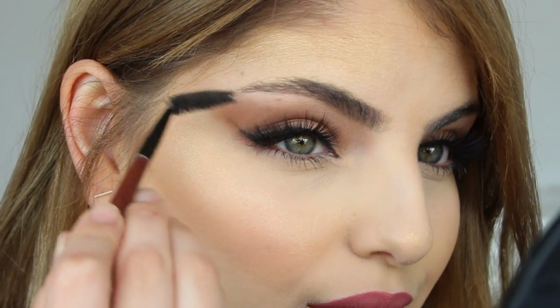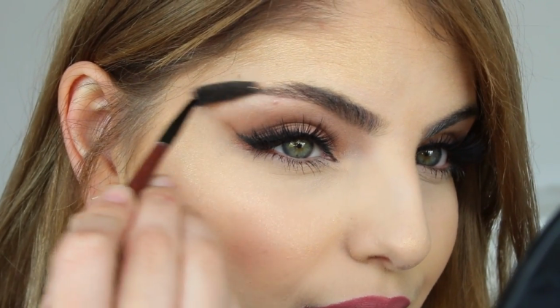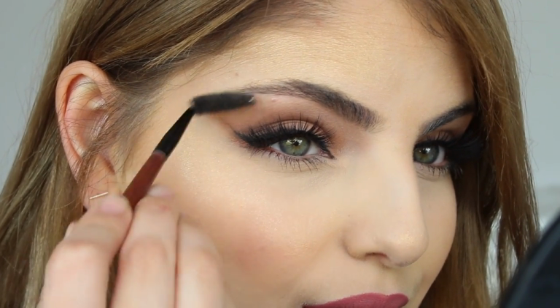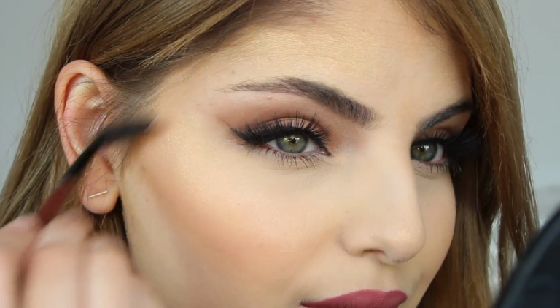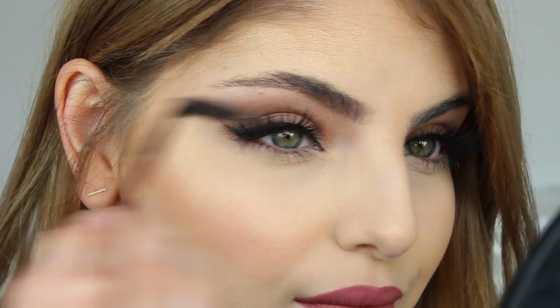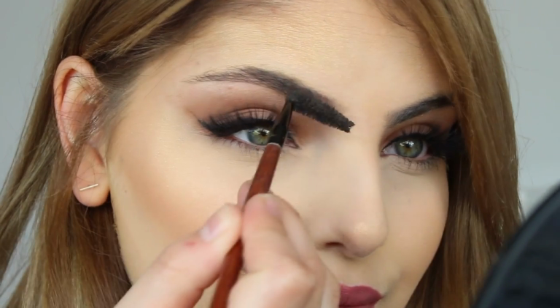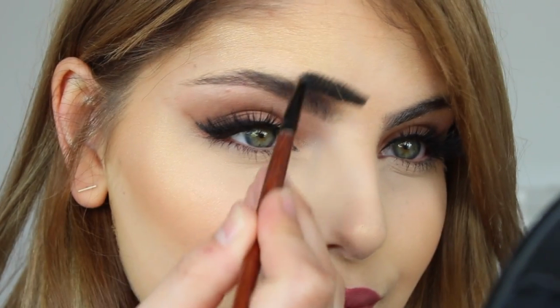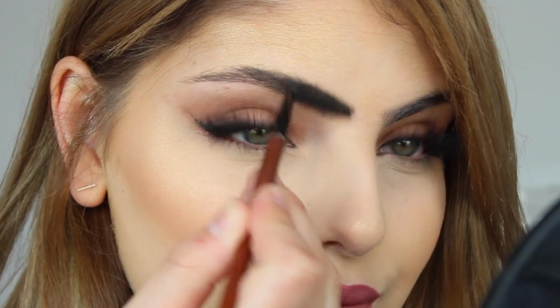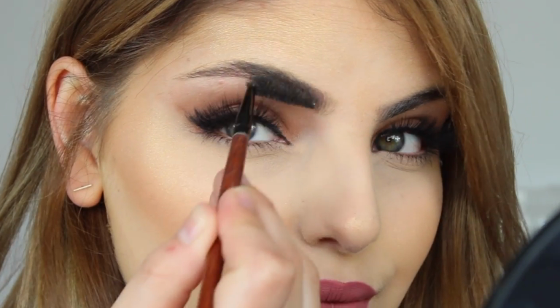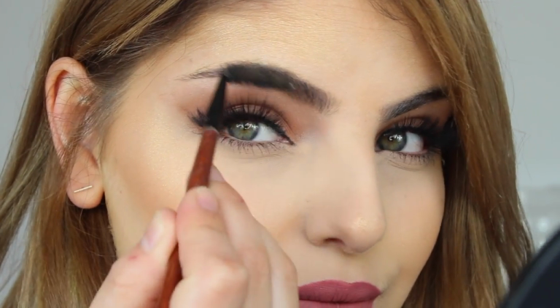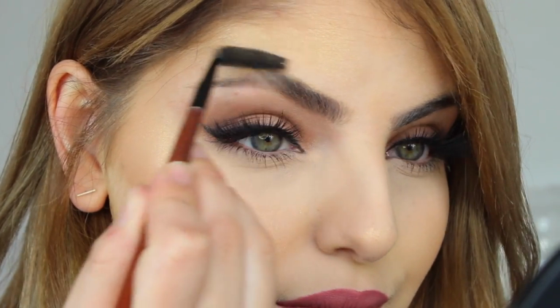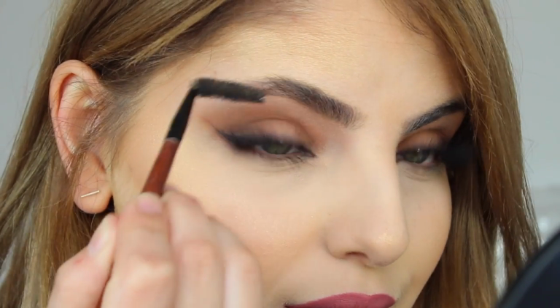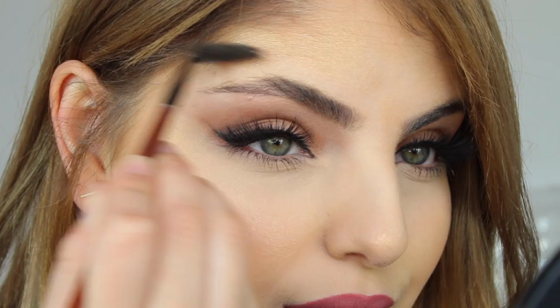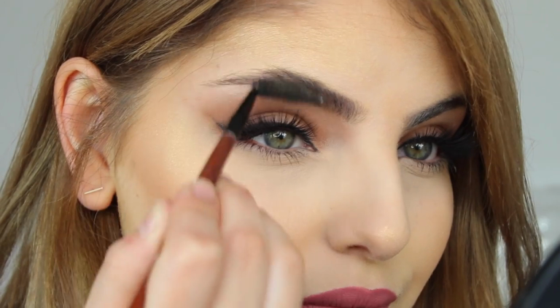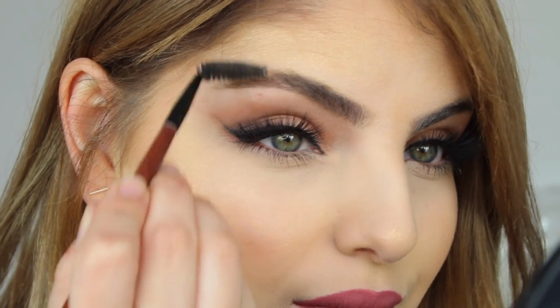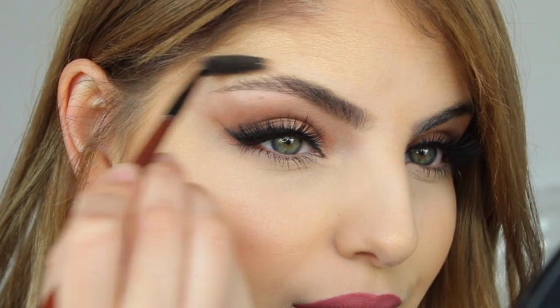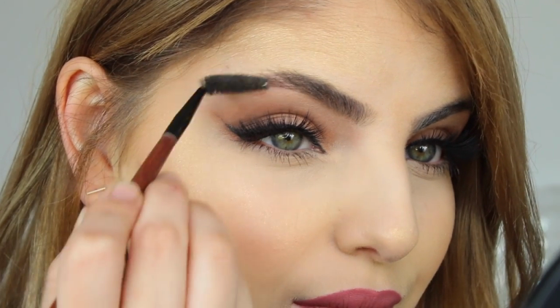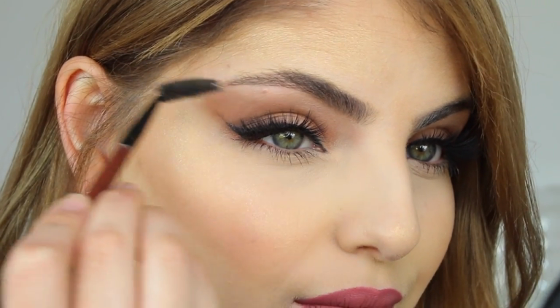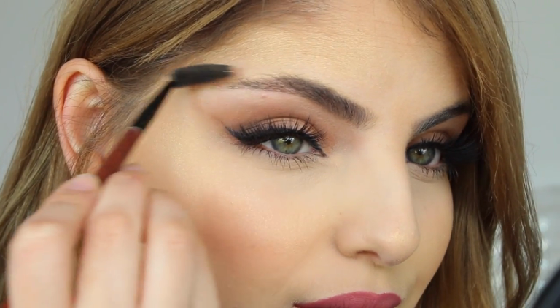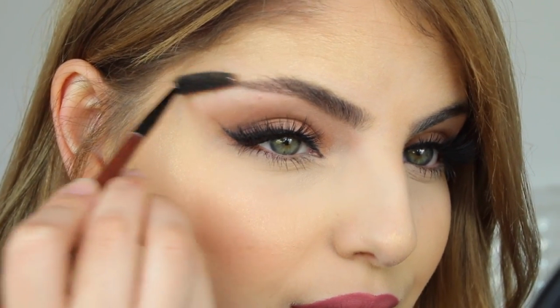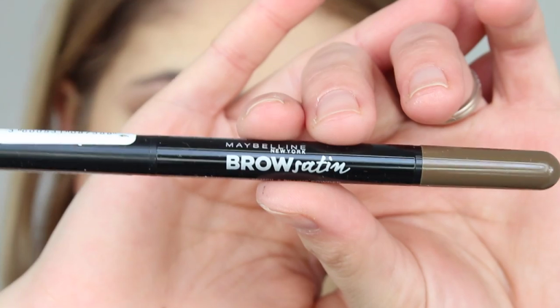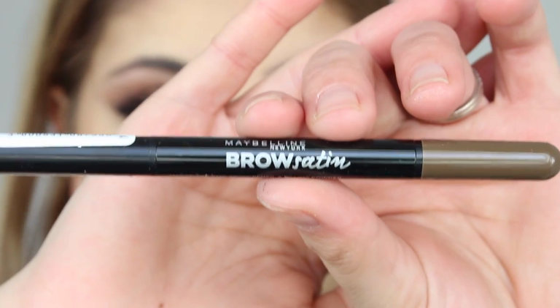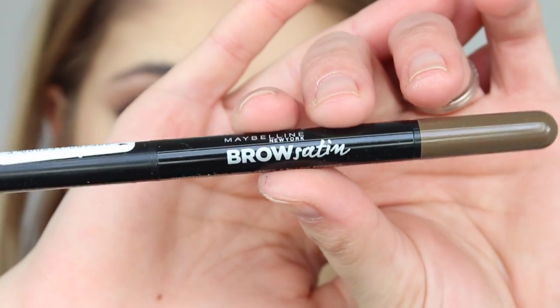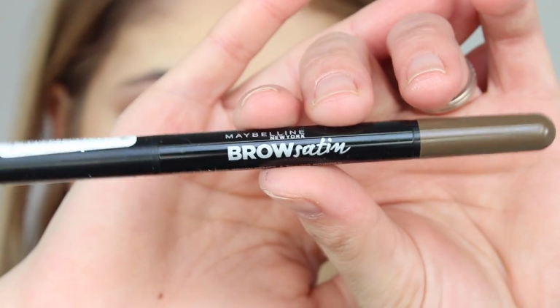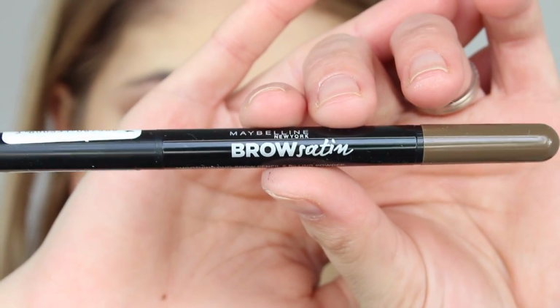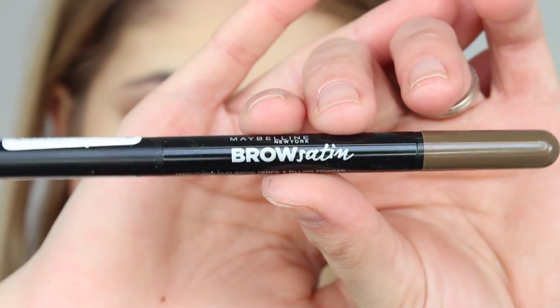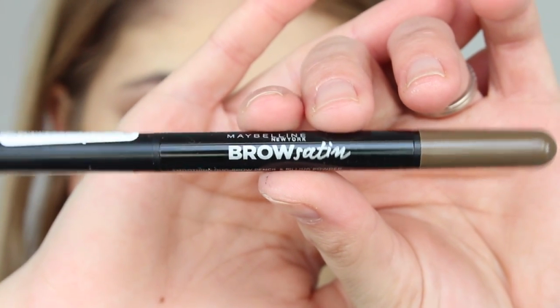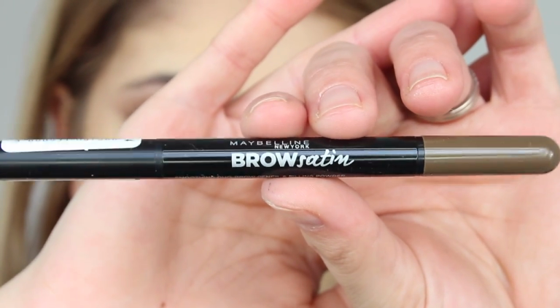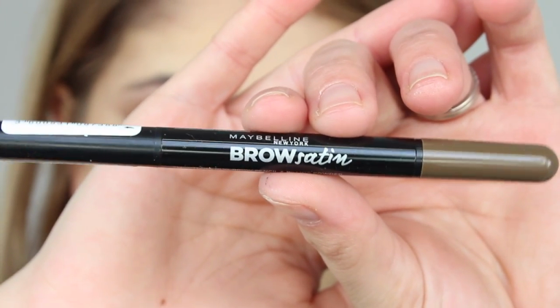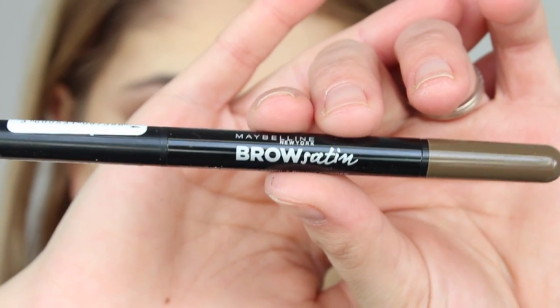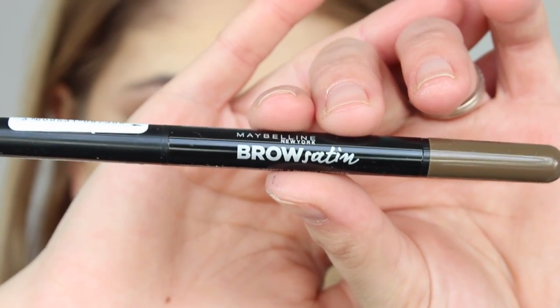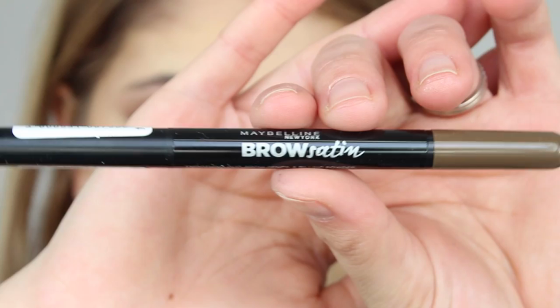The first thing you want to do is grab a spoolie and brush your eyebrow hairs into place. If they're a bit long, feel free to trim them, but you just want to brush them into place.